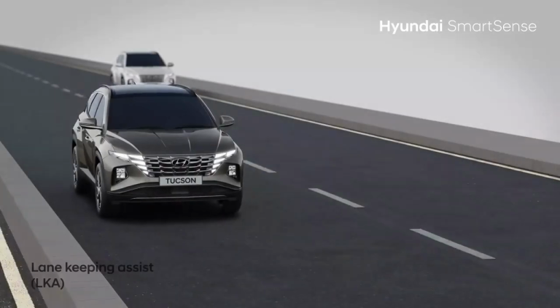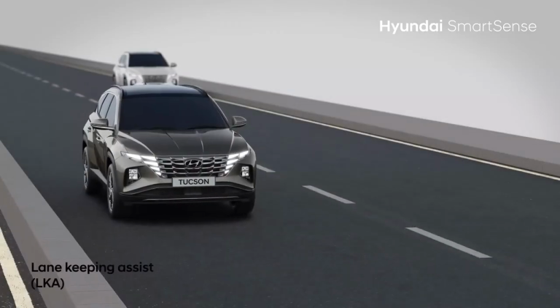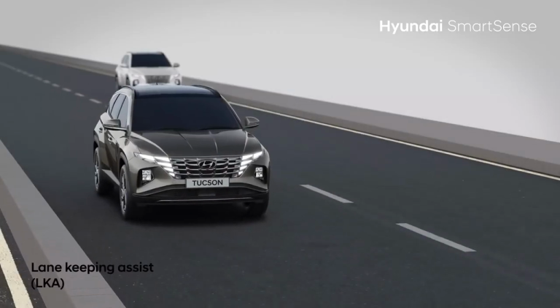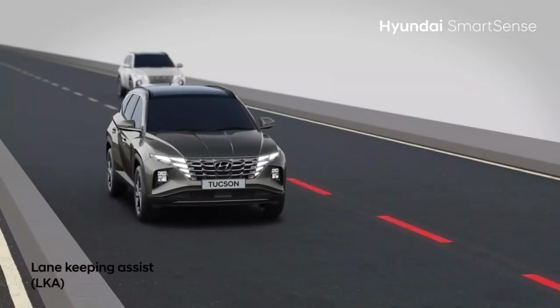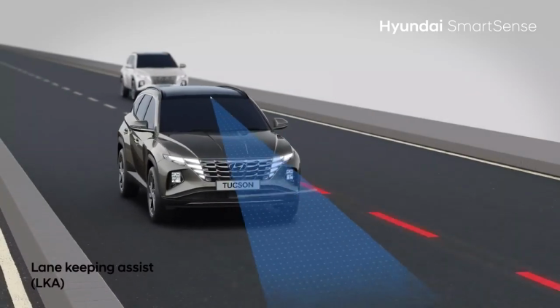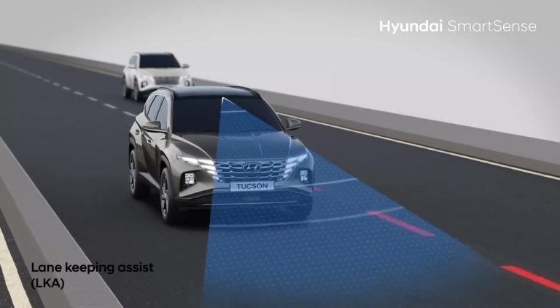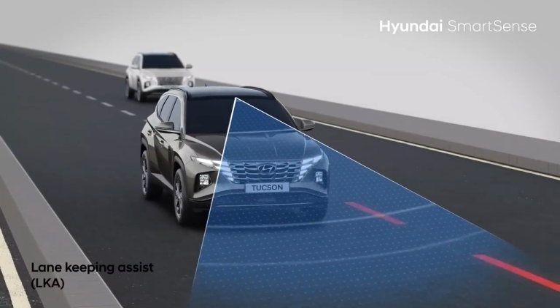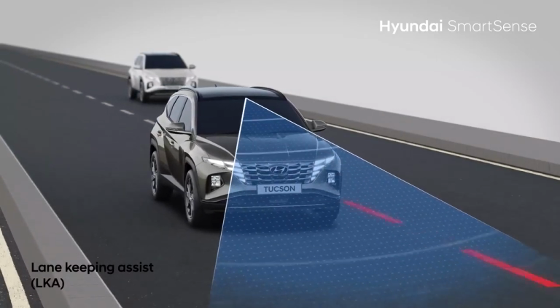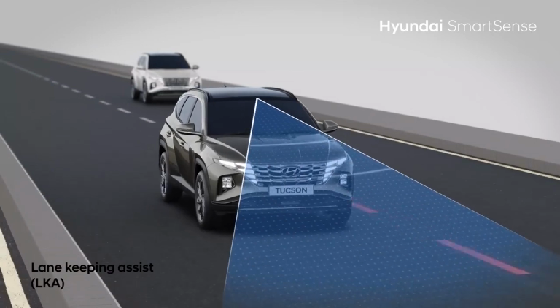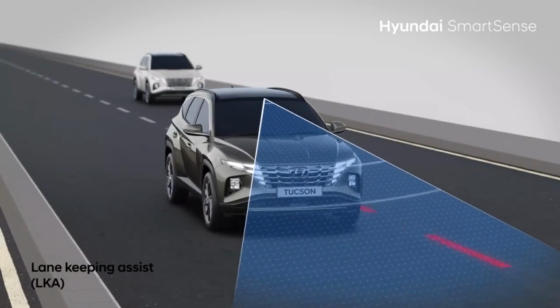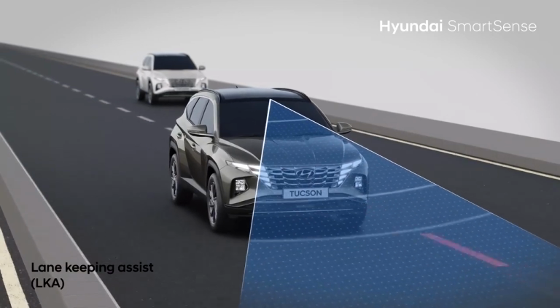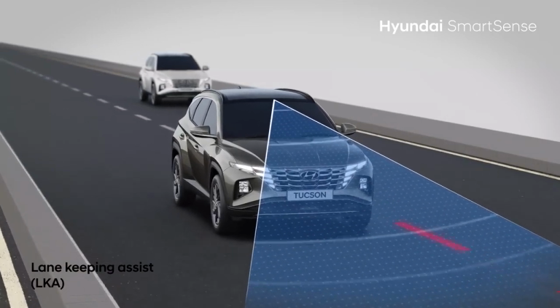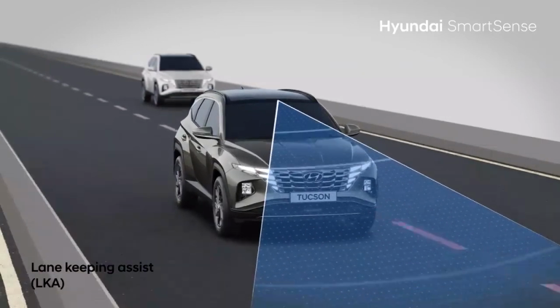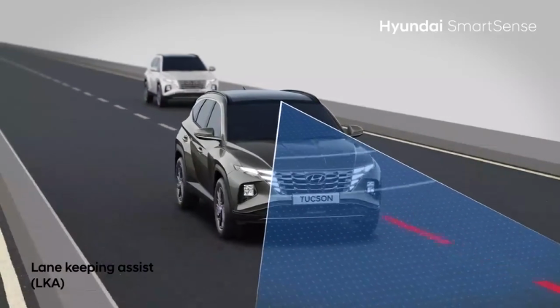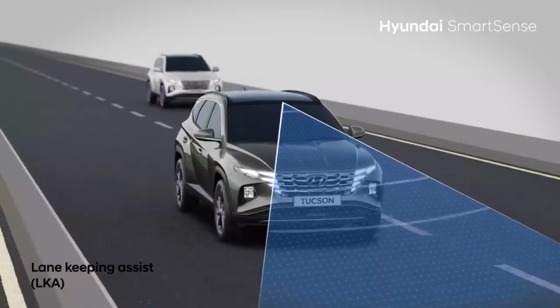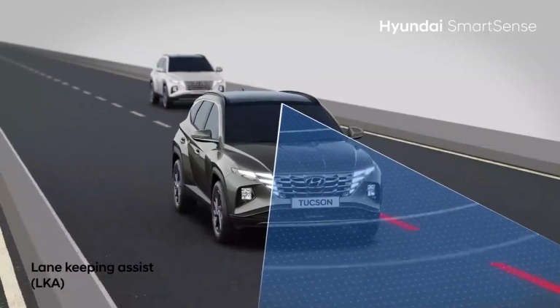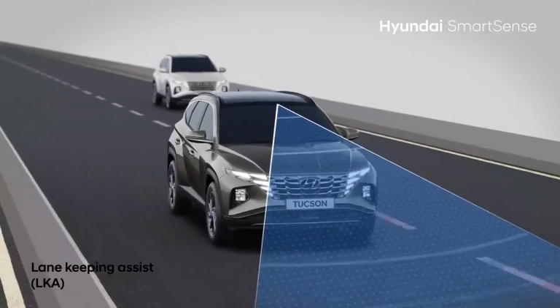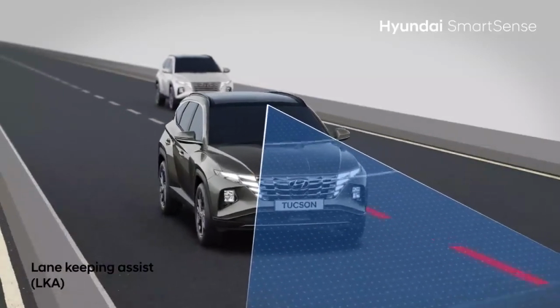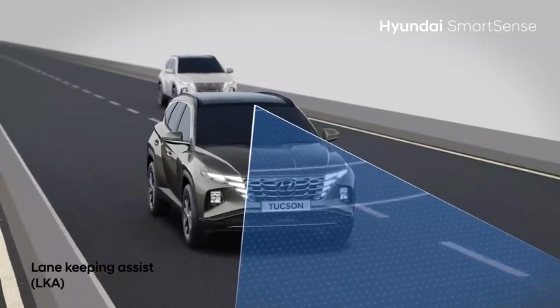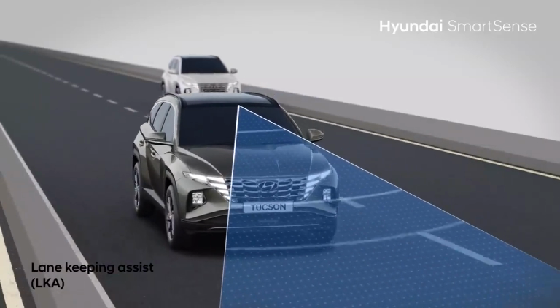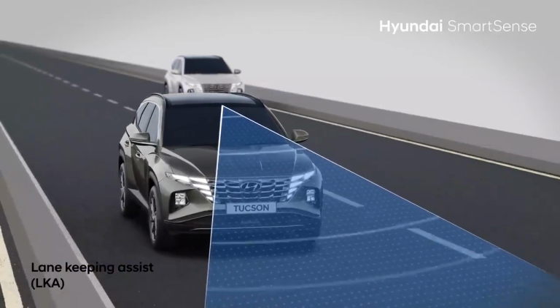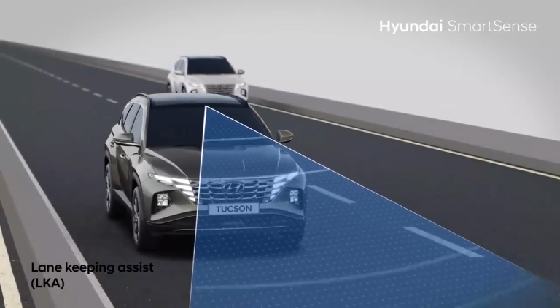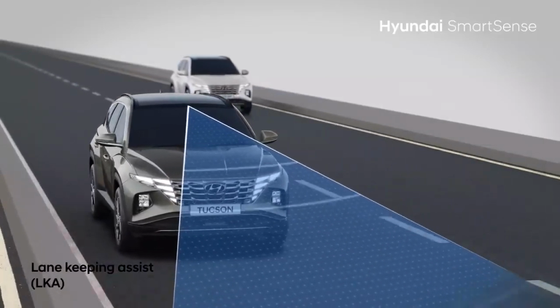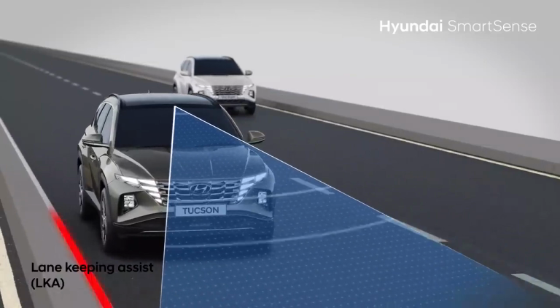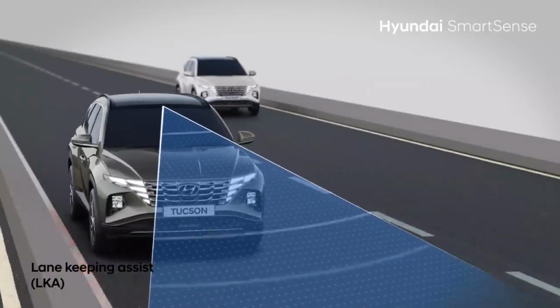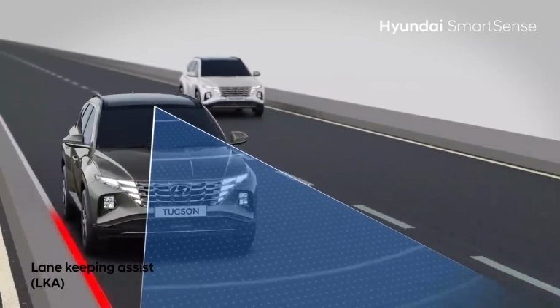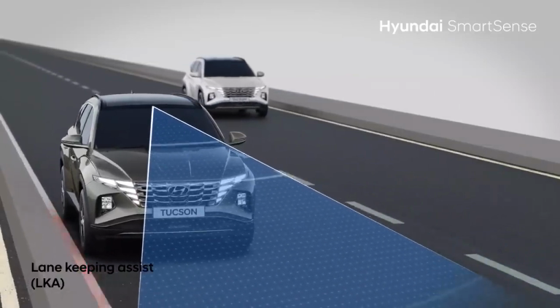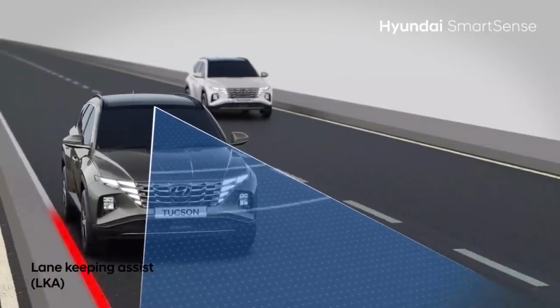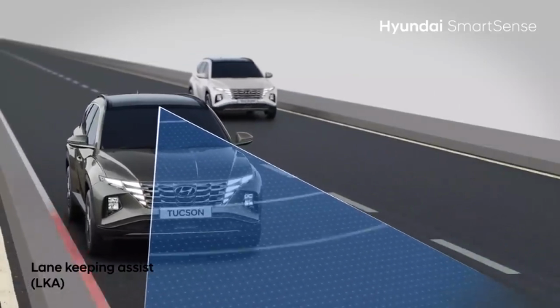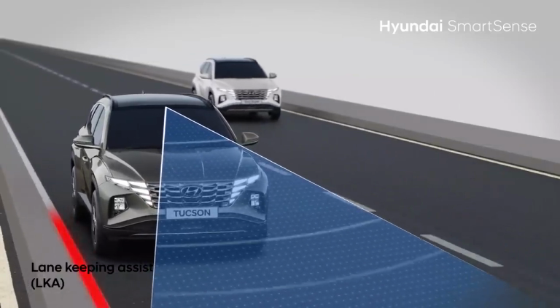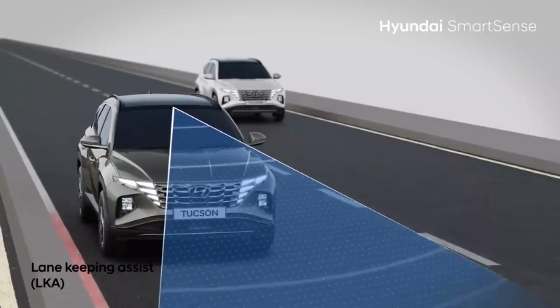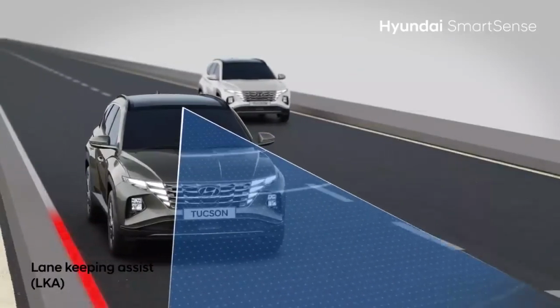Lane Keep Assist uses the front camera to detect lane drift and provides audio-visual warnings followed by steering correction to keep the vehicle in line and avoid accidents.